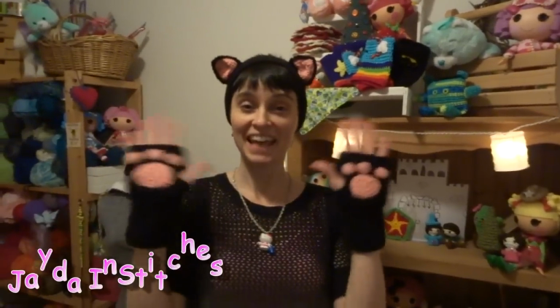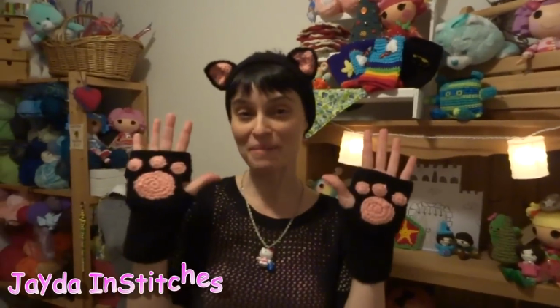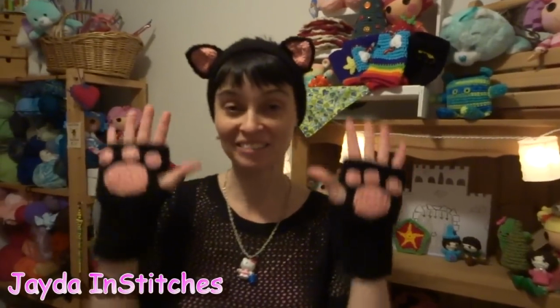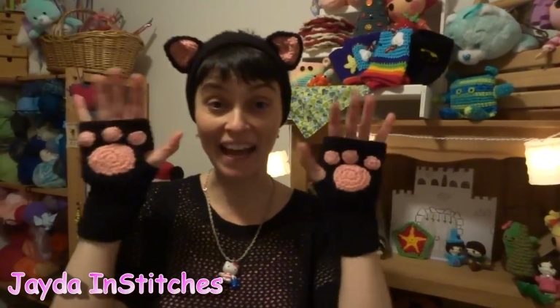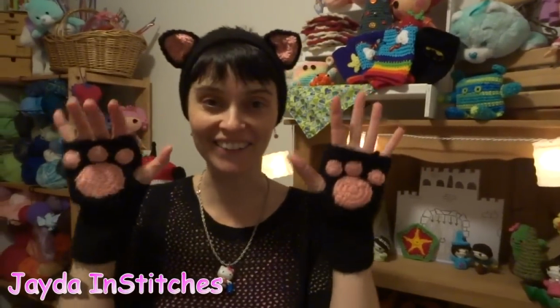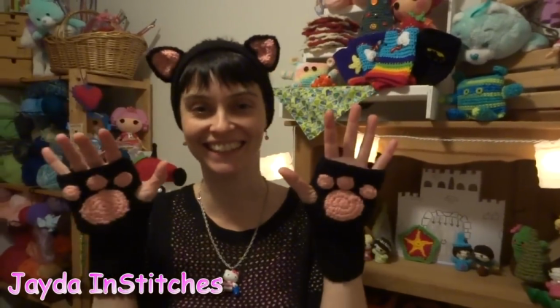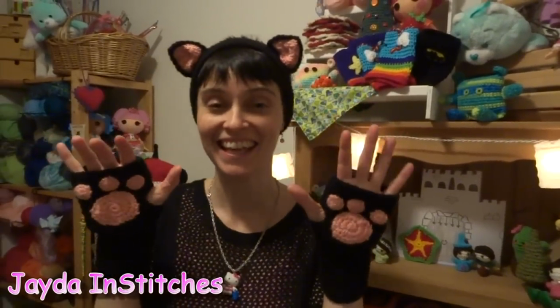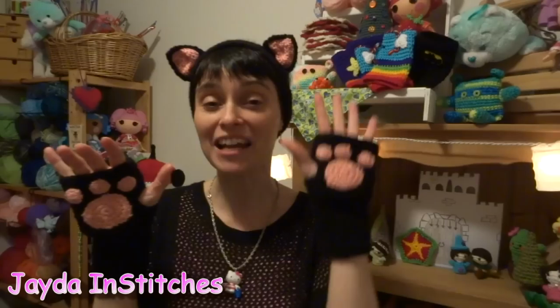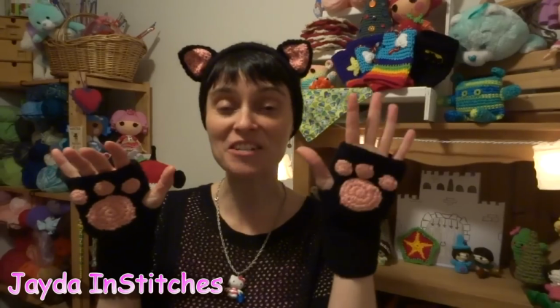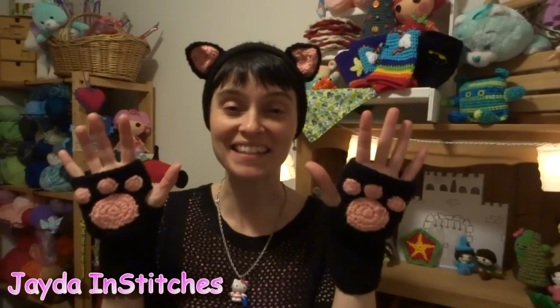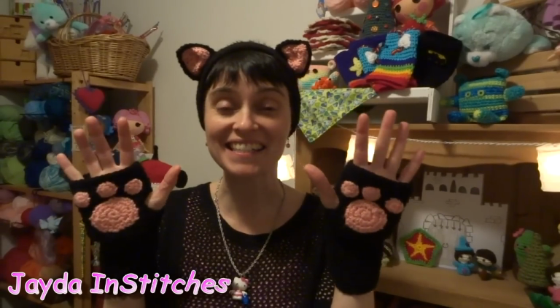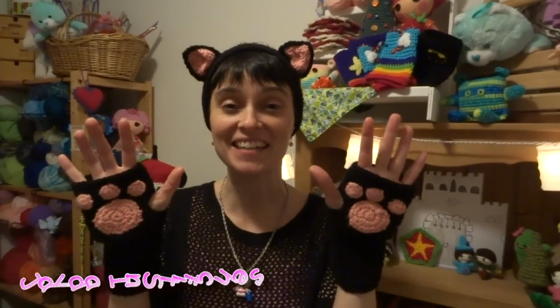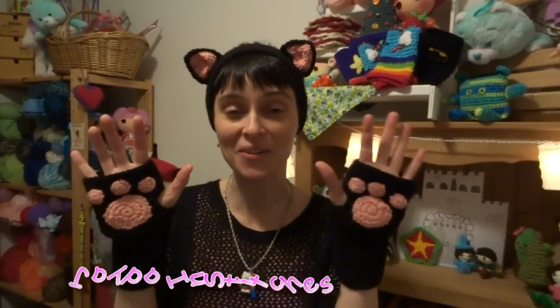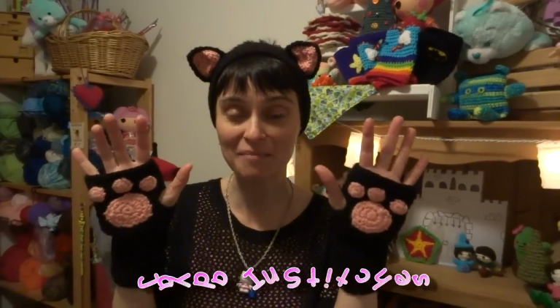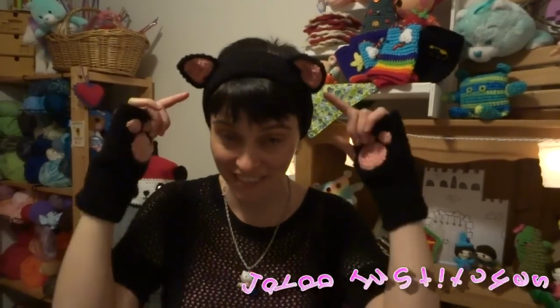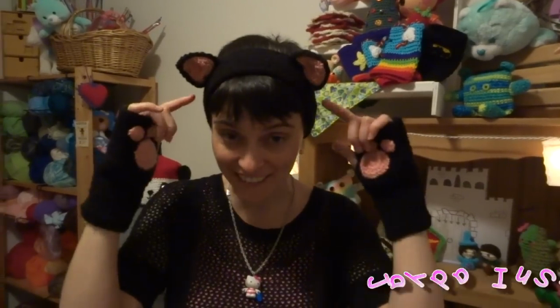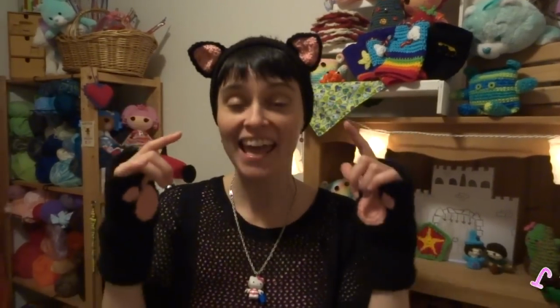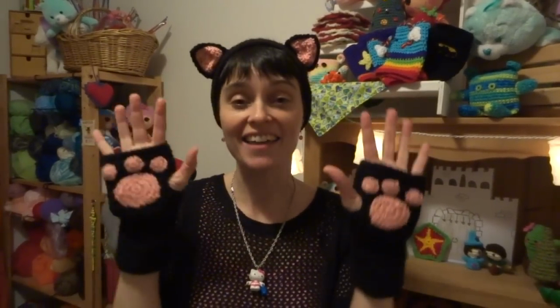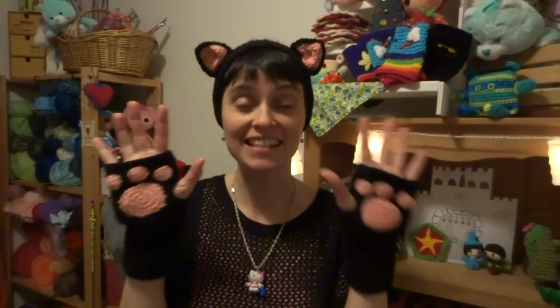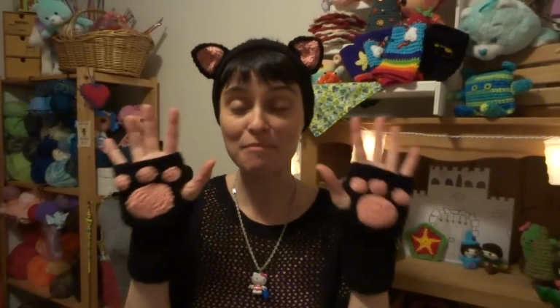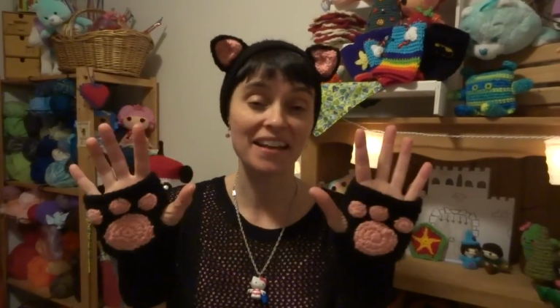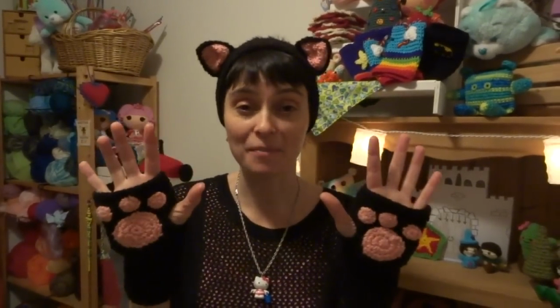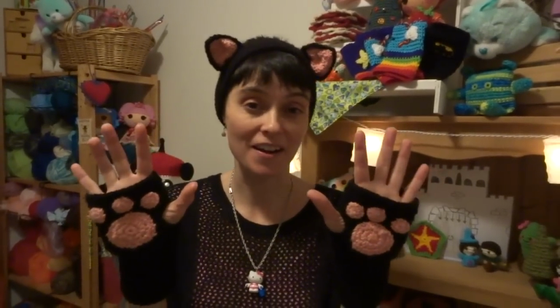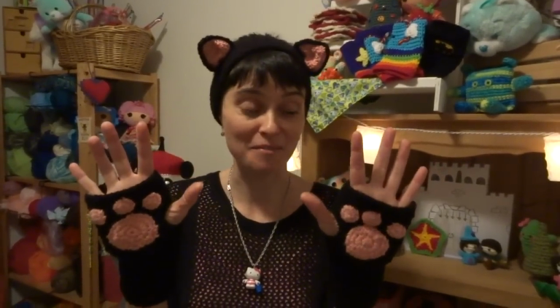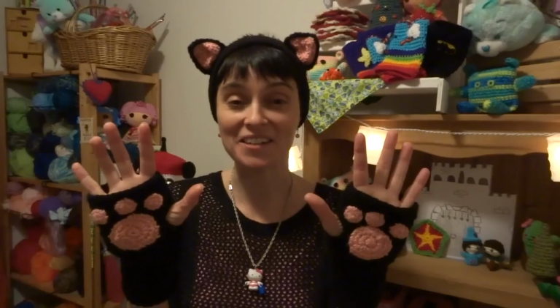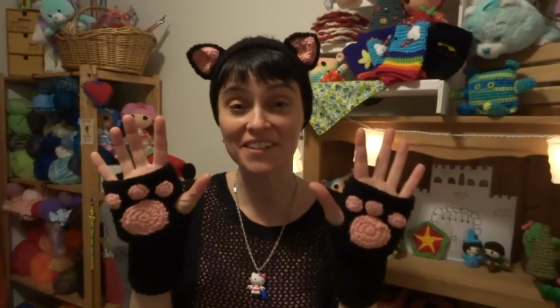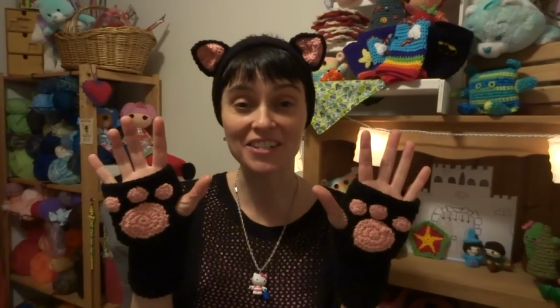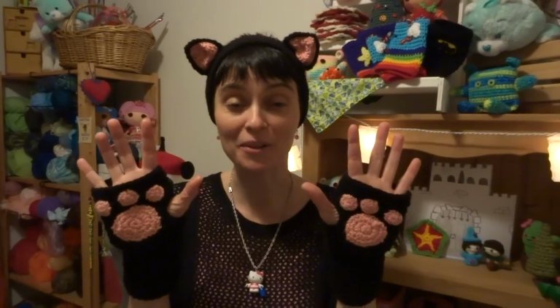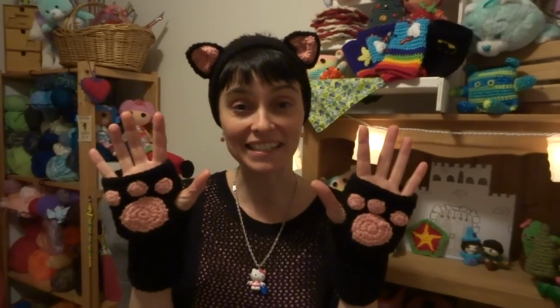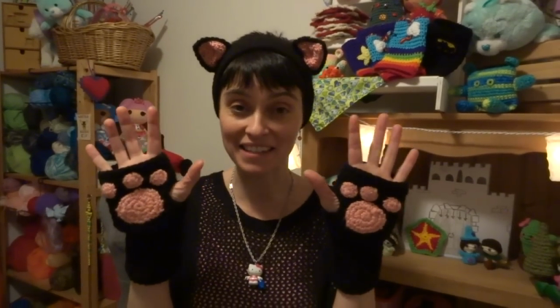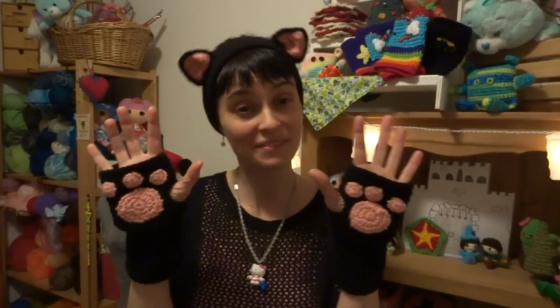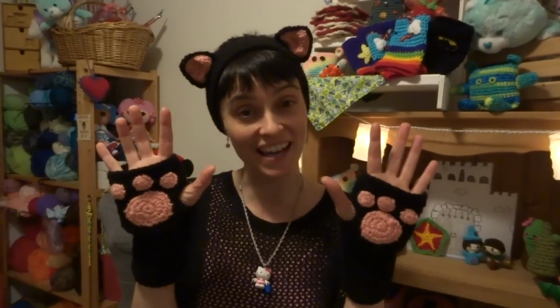Hey everybody! I kind of mentioned making these in the tutorial I made for the ears, and I thought since I absolutely had to have a pair for myself, I figured I would share what I did to make these with you guys.